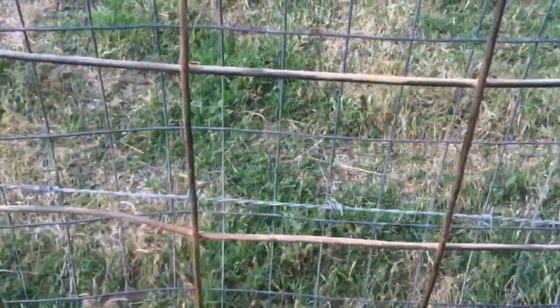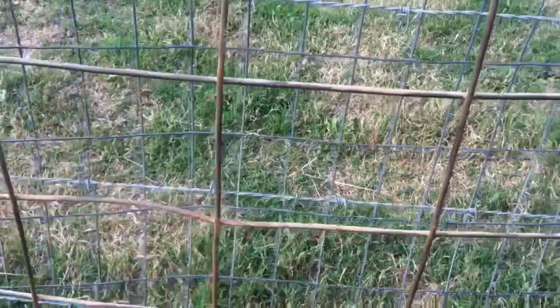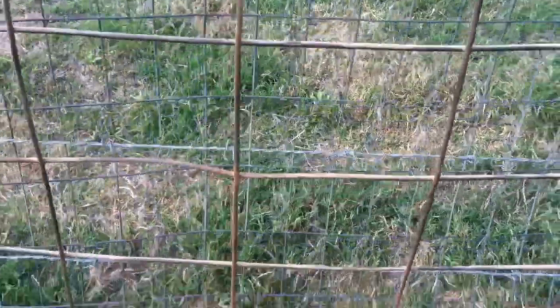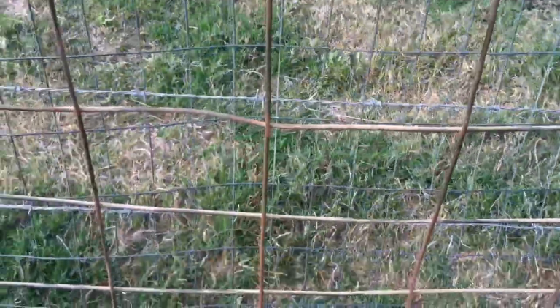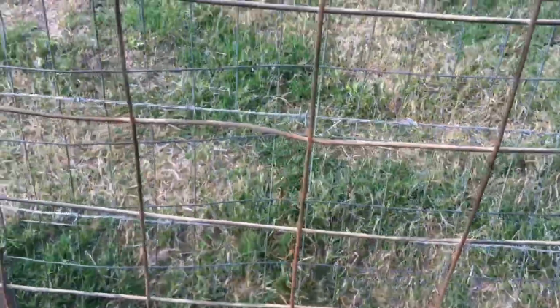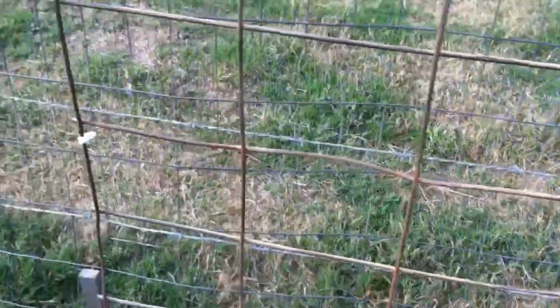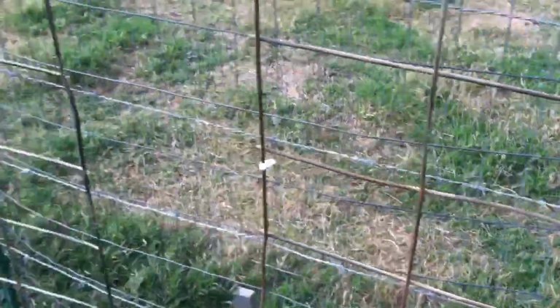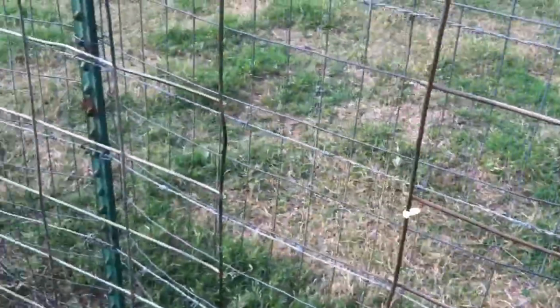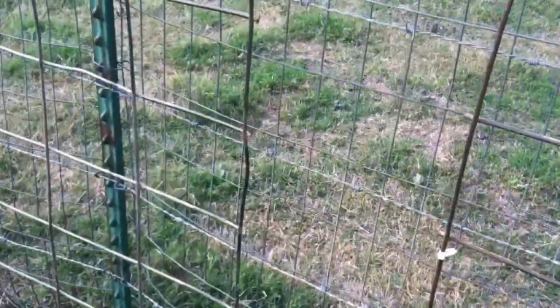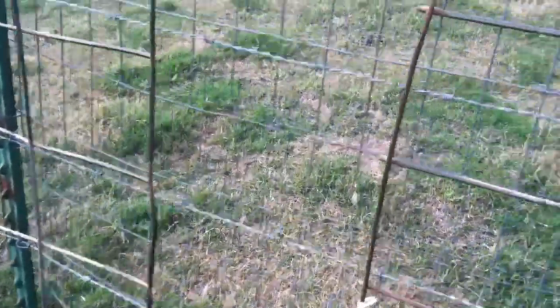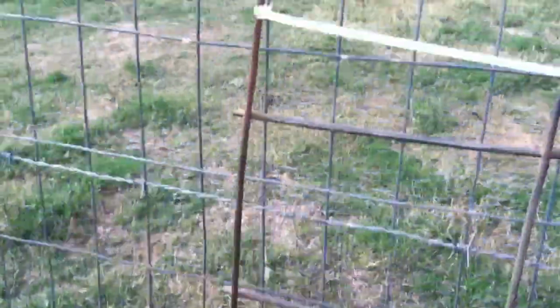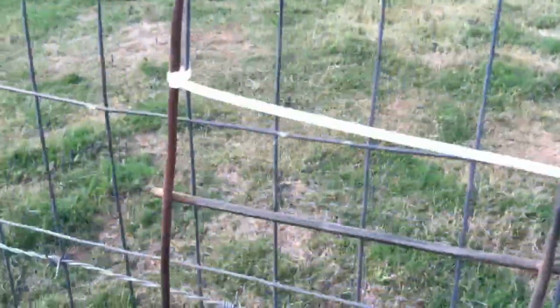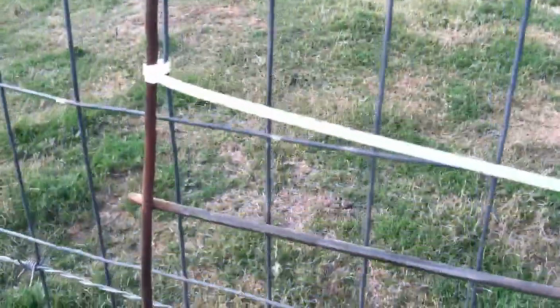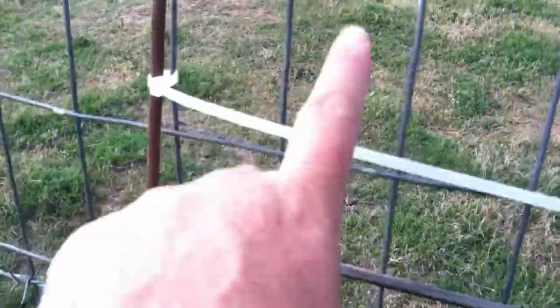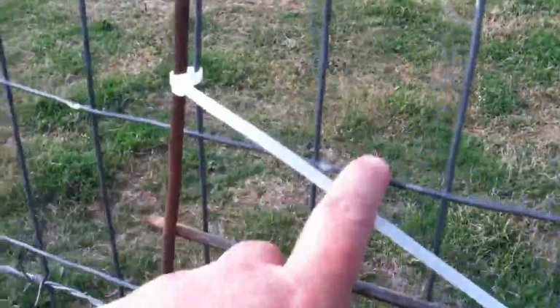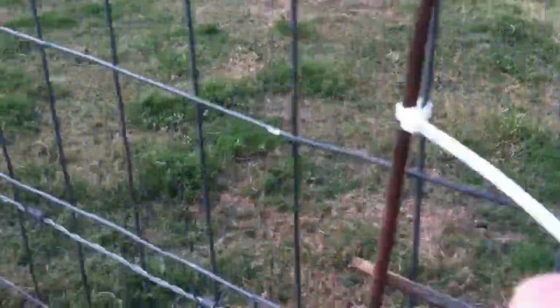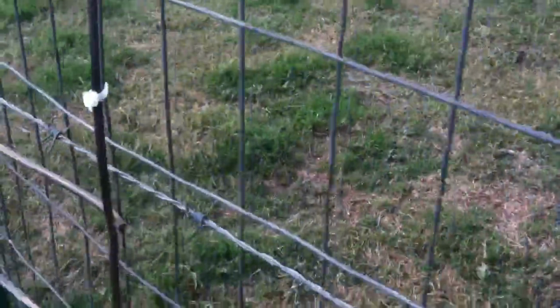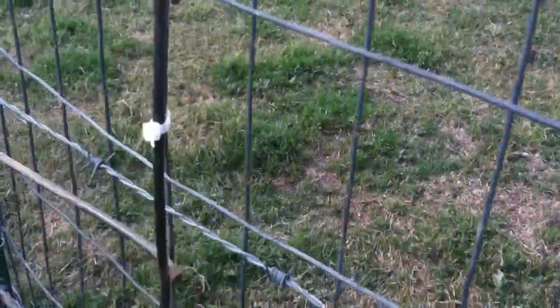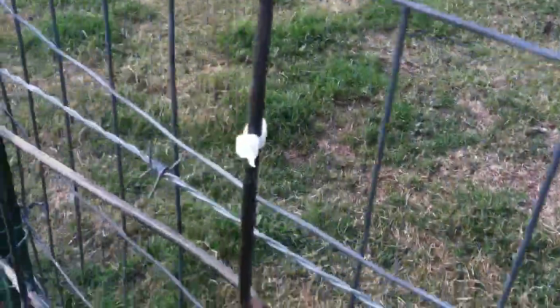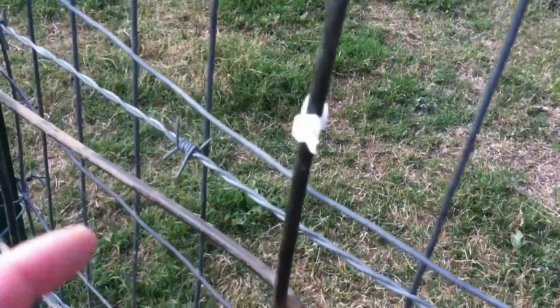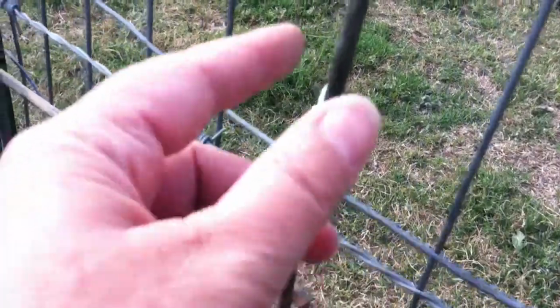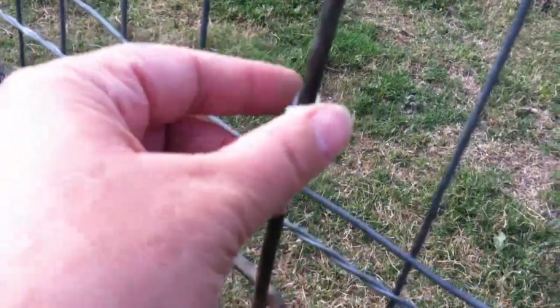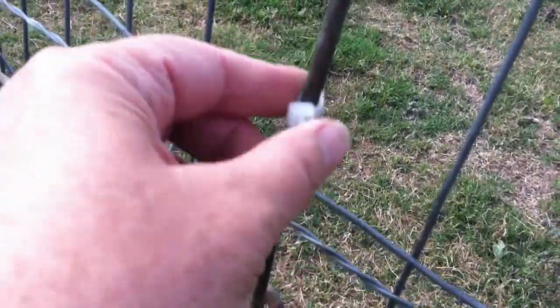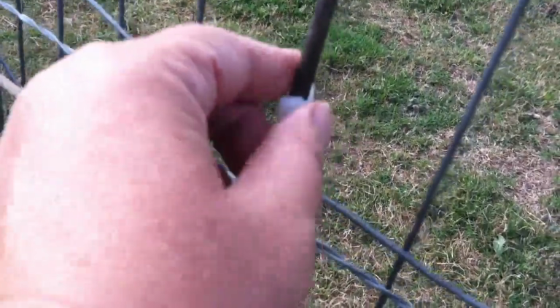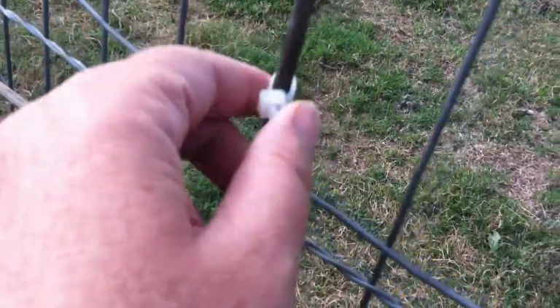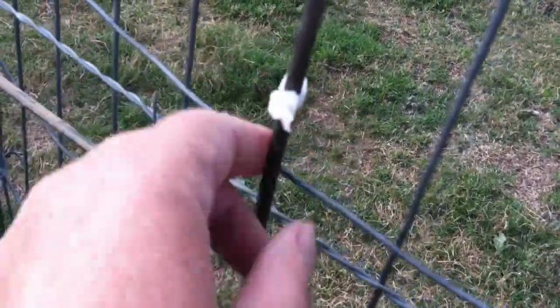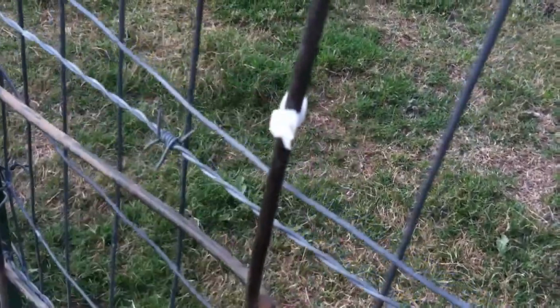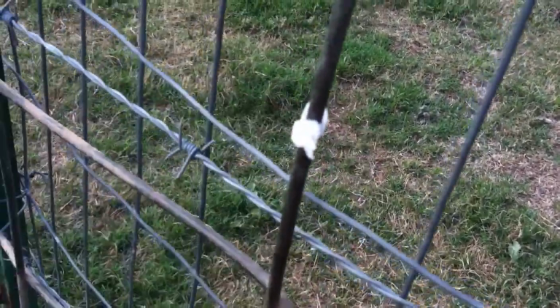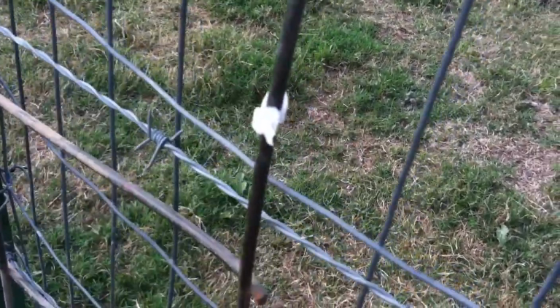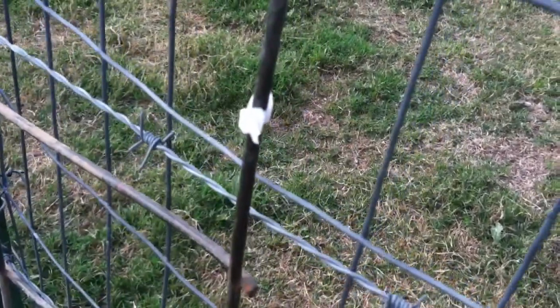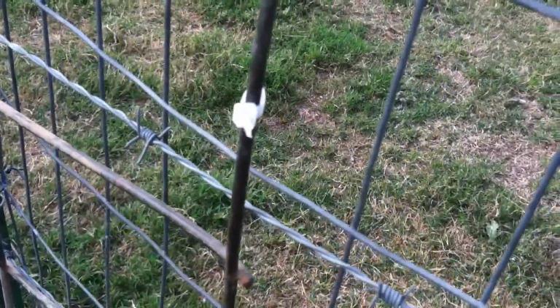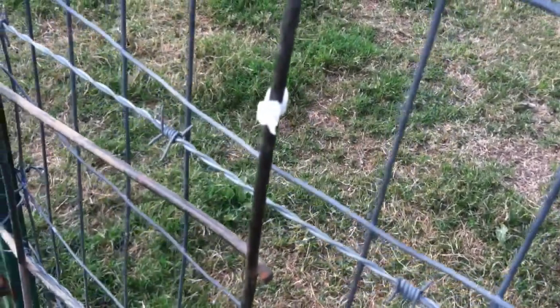So hopefully this will be it. Using the magic of zip ties, we put them on, and the girls are helping me out cutting them close so that the goats don't have anything to chew on.